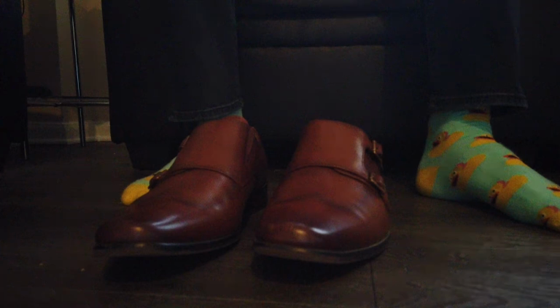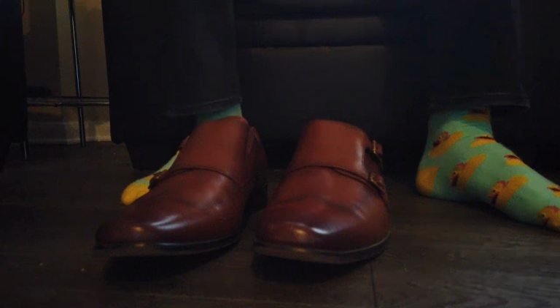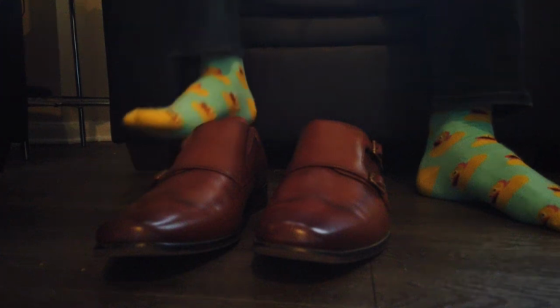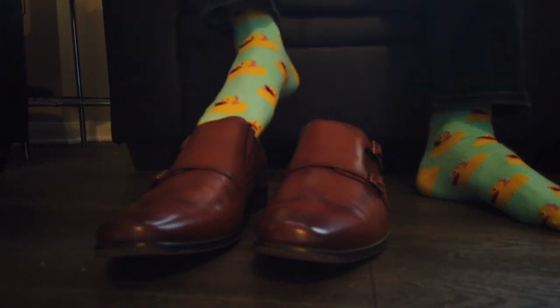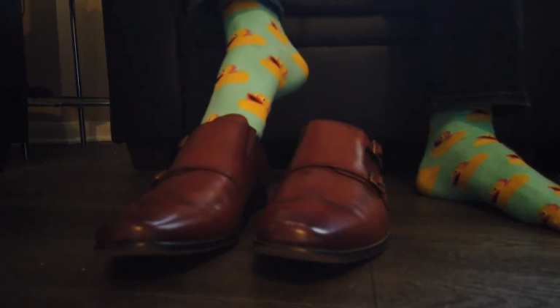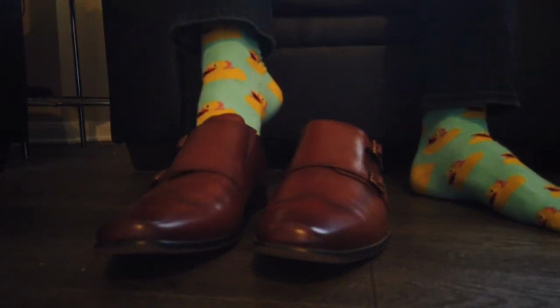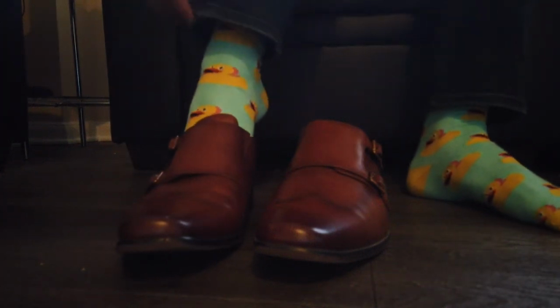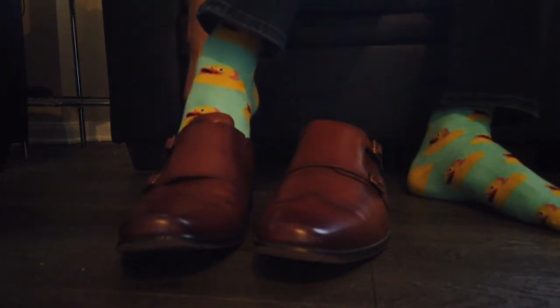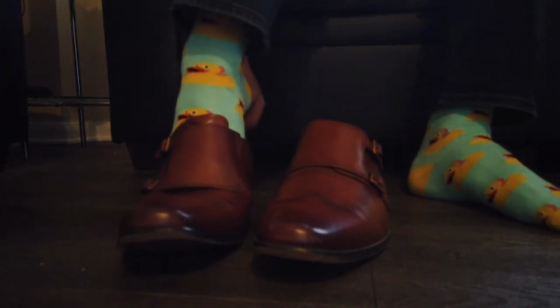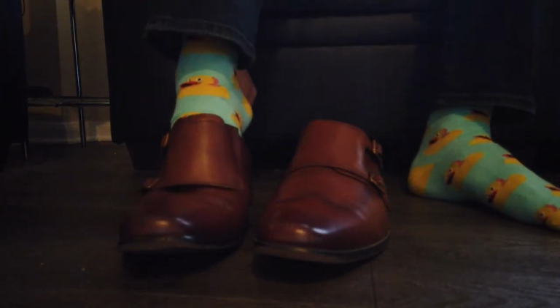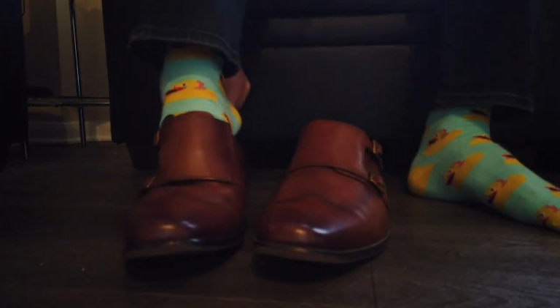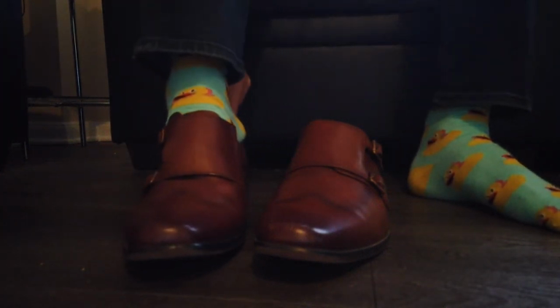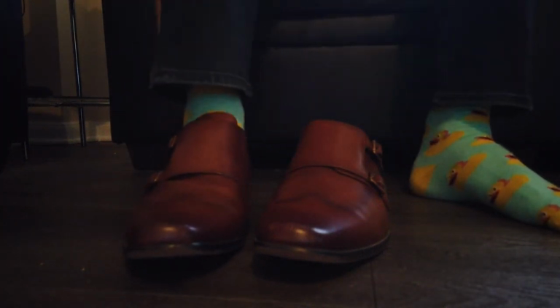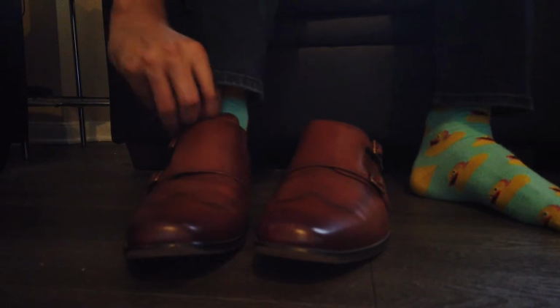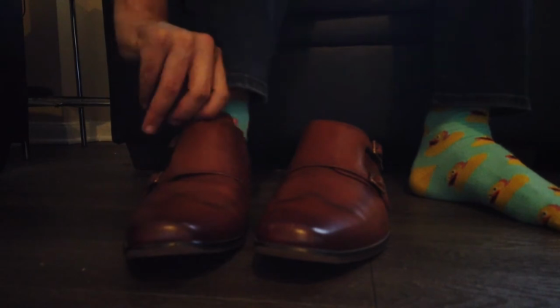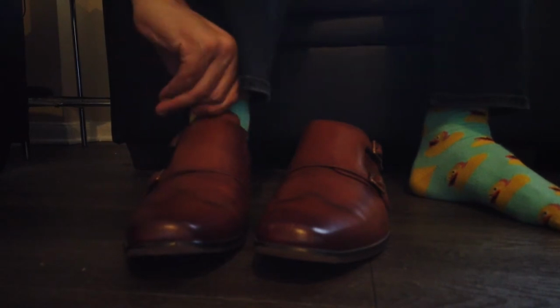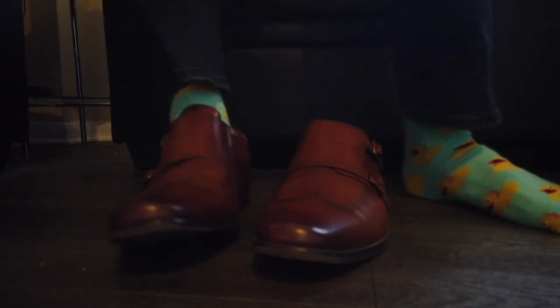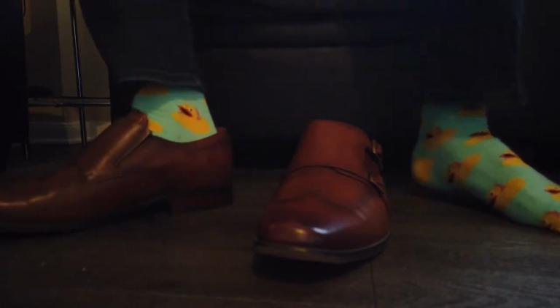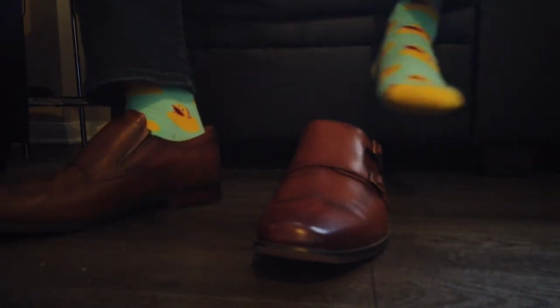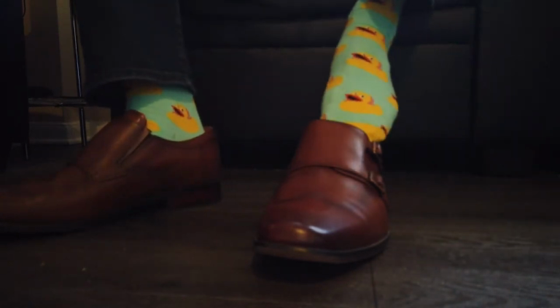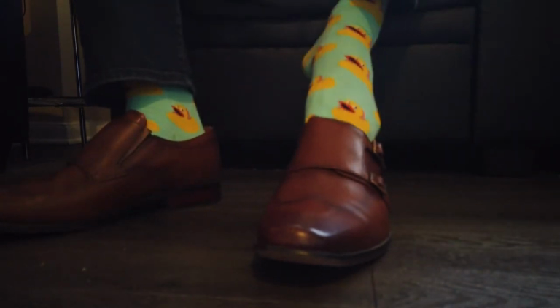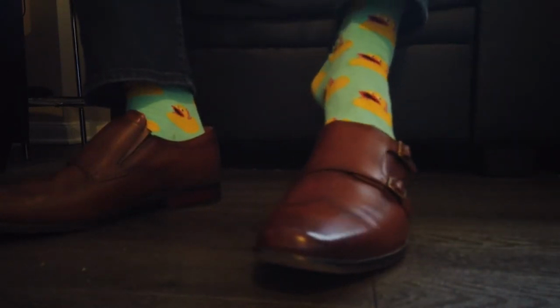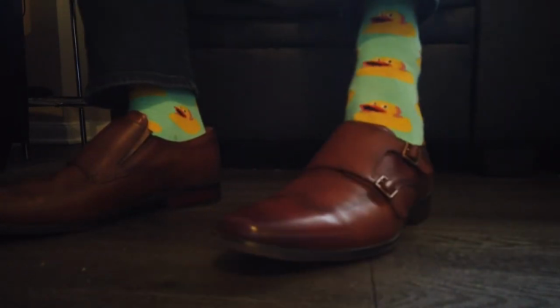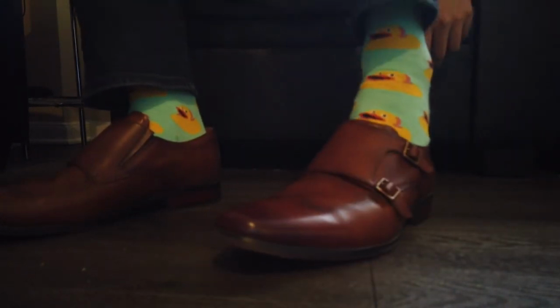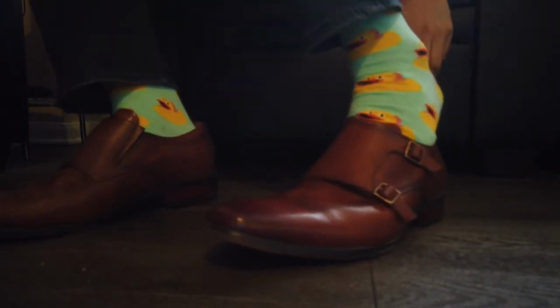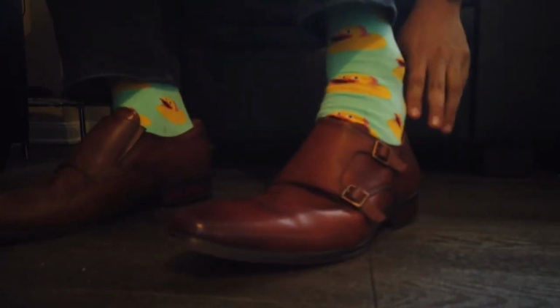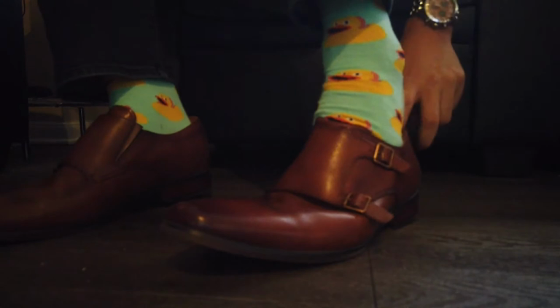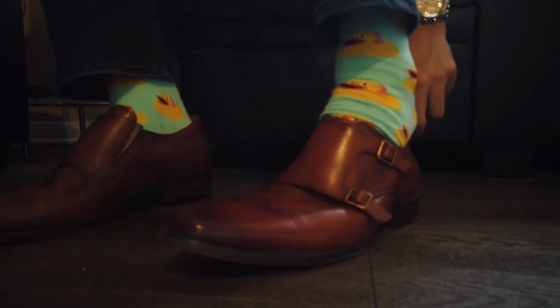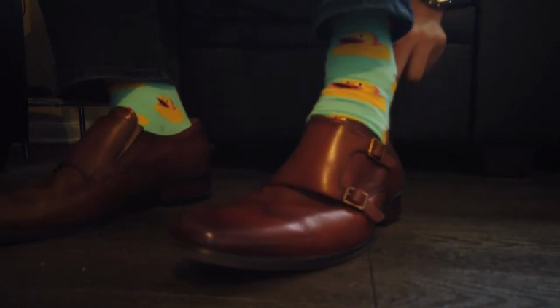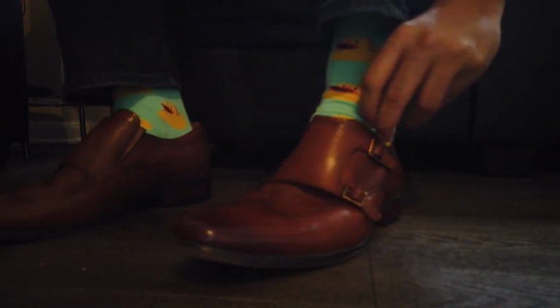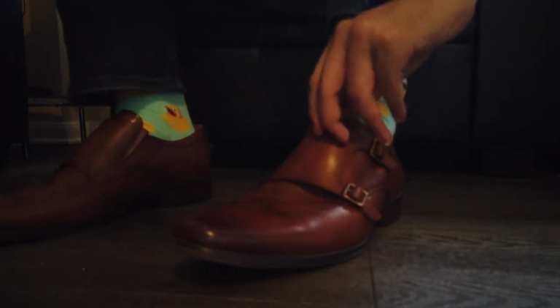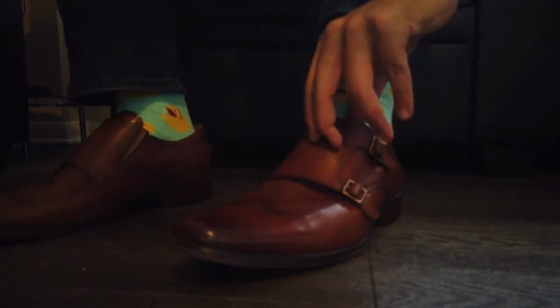Hey guys, welcome back to another 5-minute review. Today we've got the Florsheim Pestino double monk strap dress shoes. They've got a really unique design to them that makes them stand out from other dress shoes. Stick around.